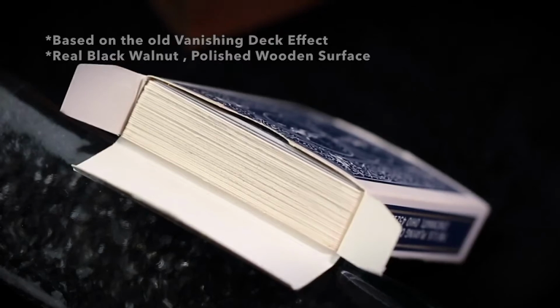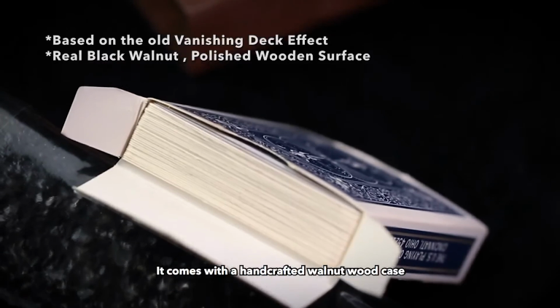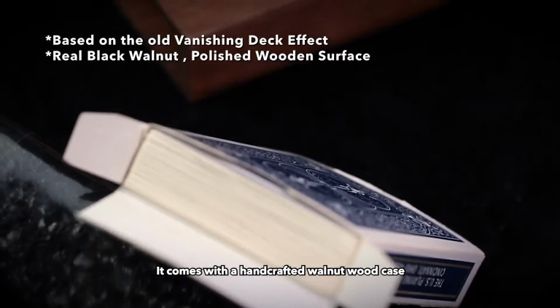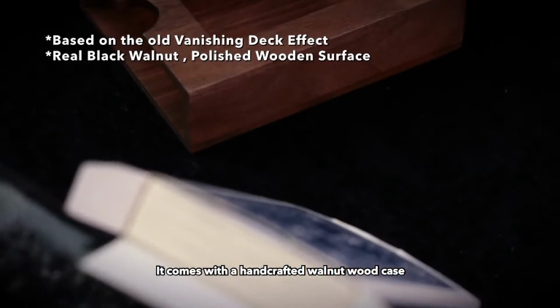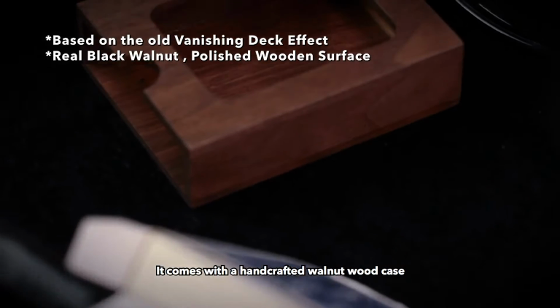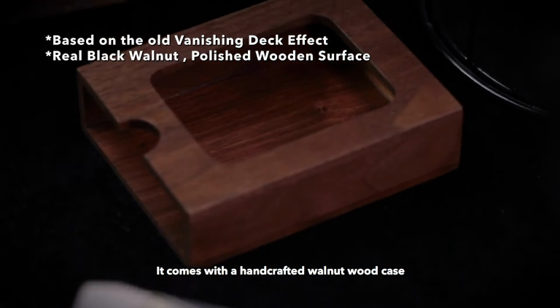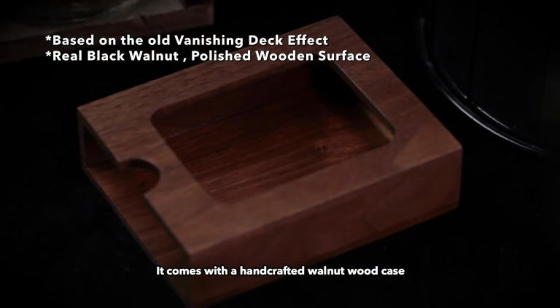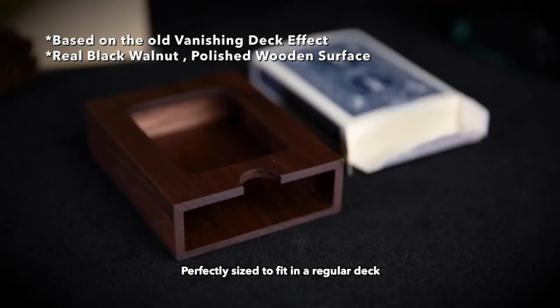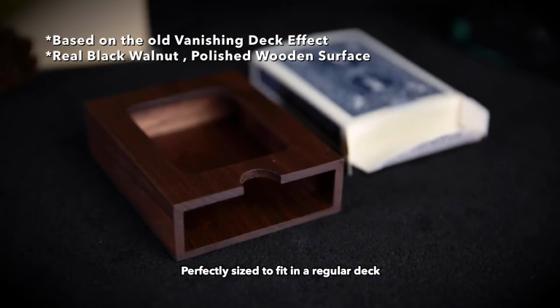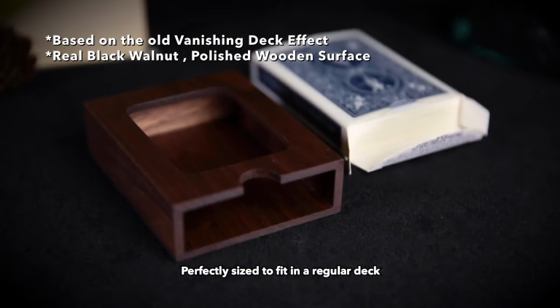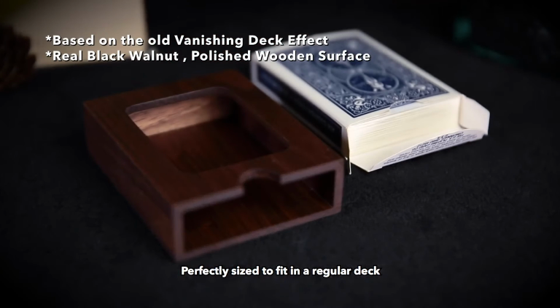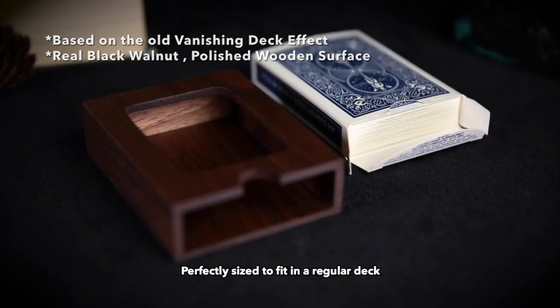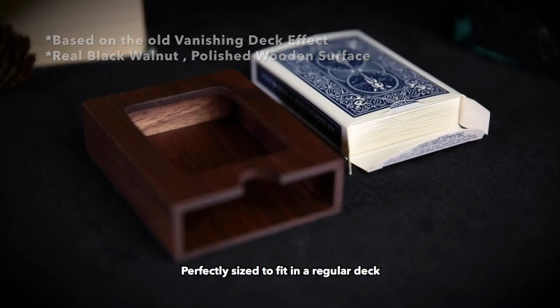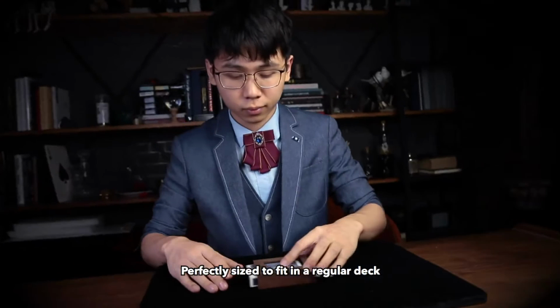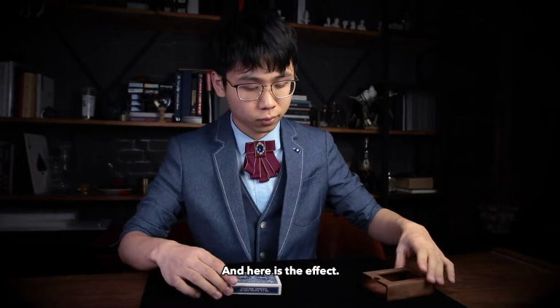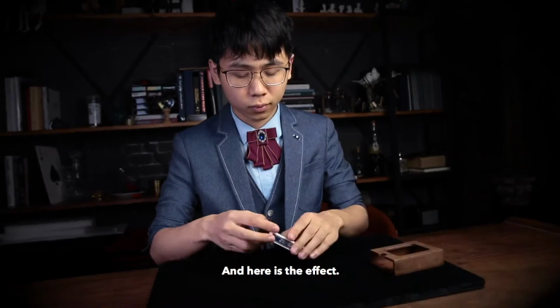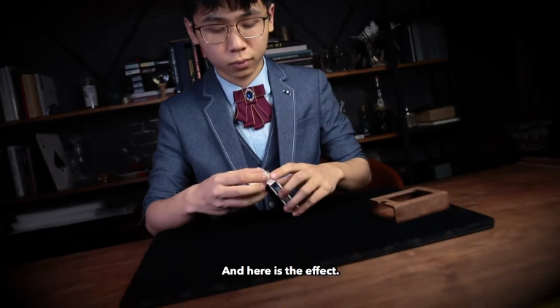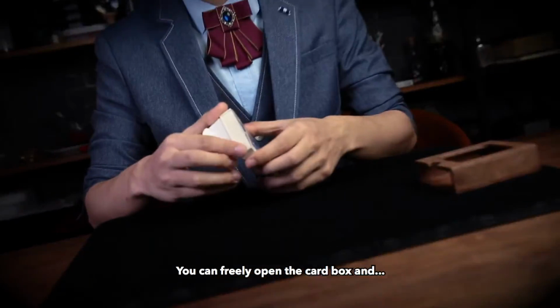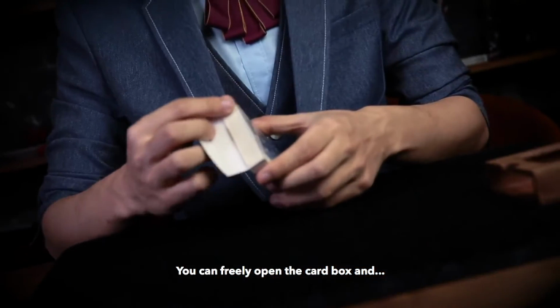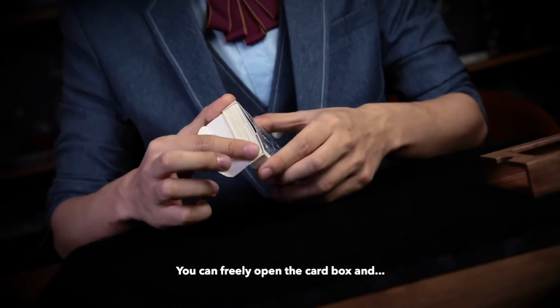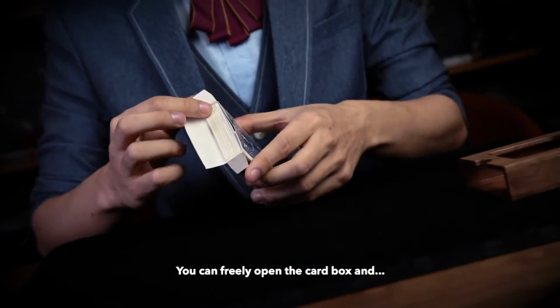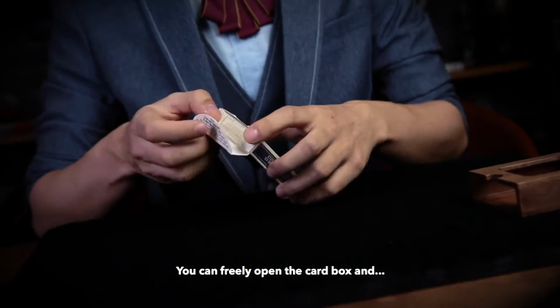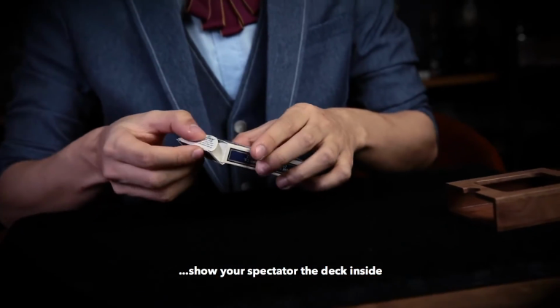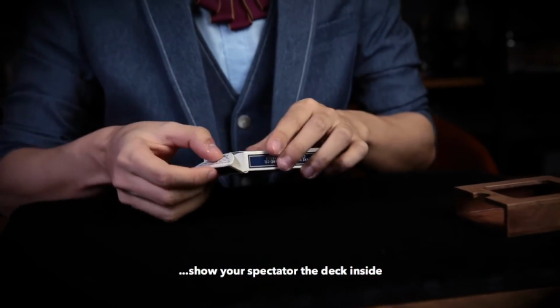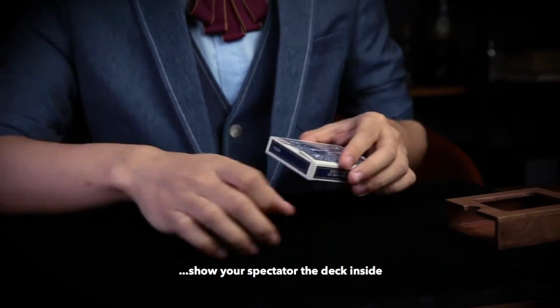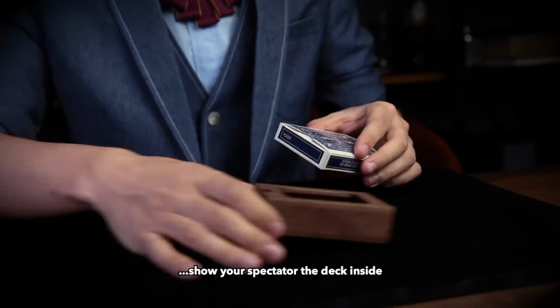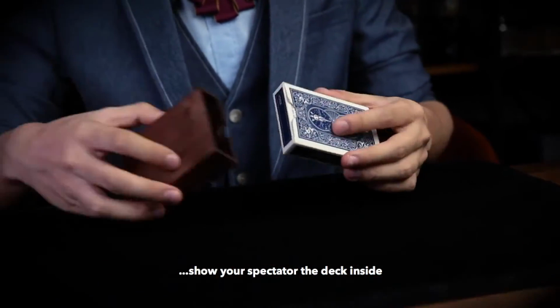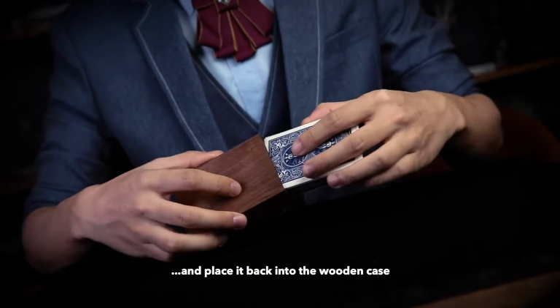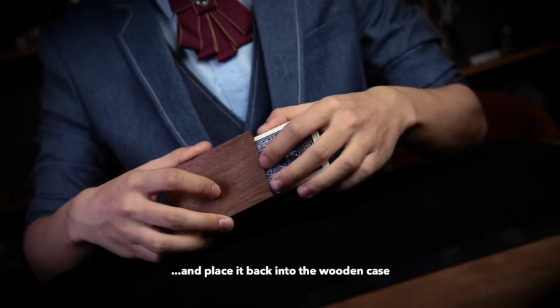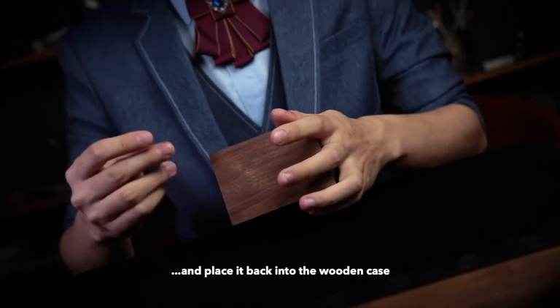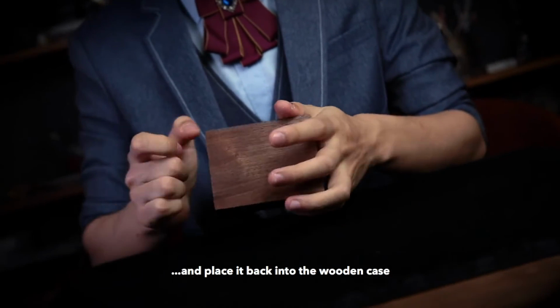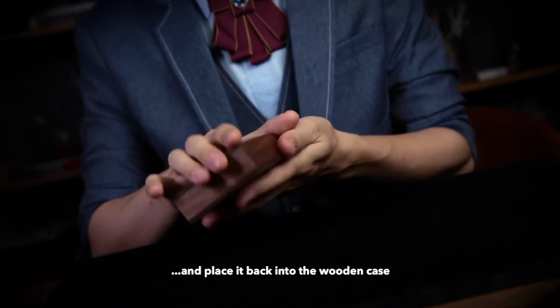It comes with a hand-crafted wooden case, perfectly sized to fit a regular deck. And here is the effect: you can freely open the card box and show your spectator the deck inside, and place it back into the wooden case.